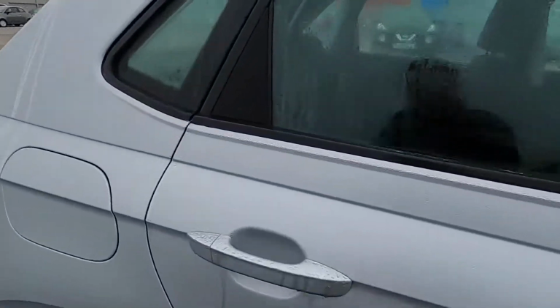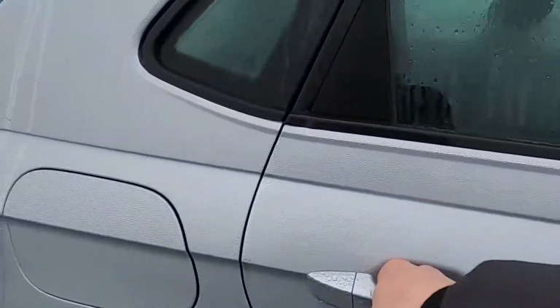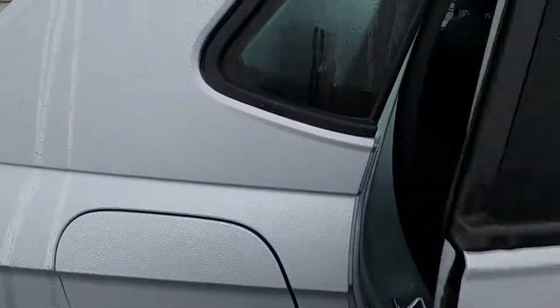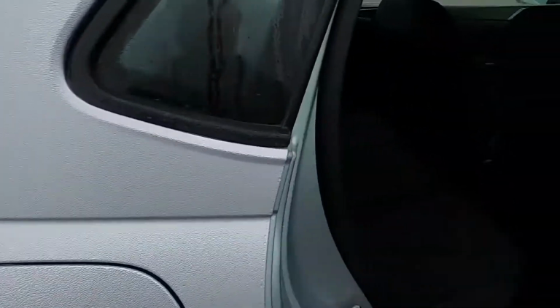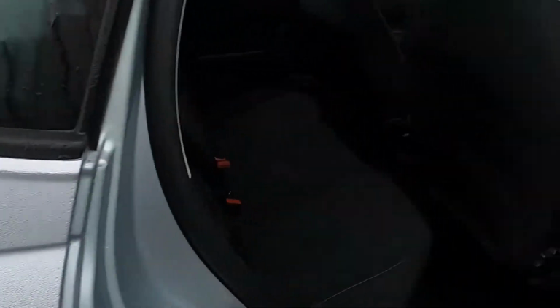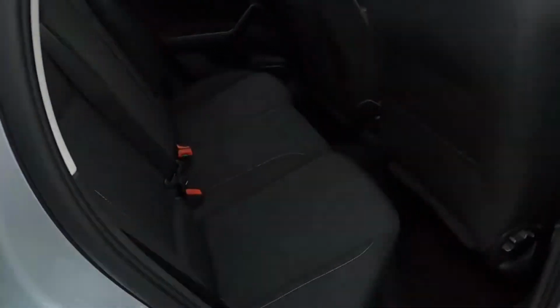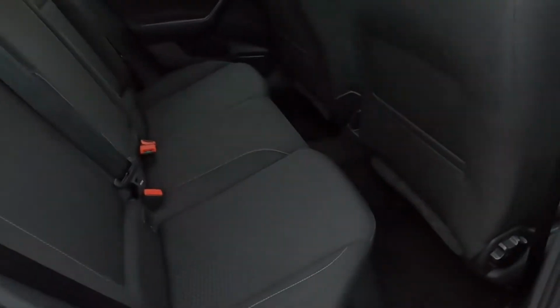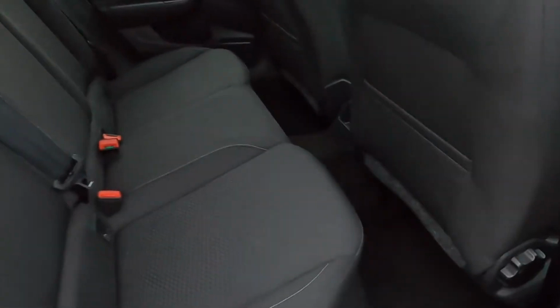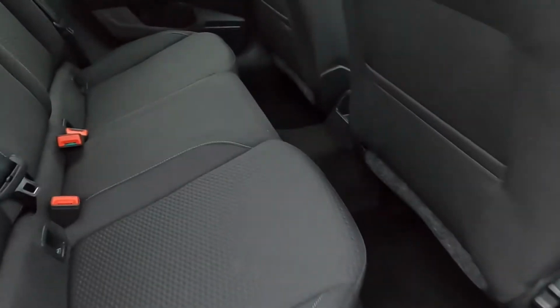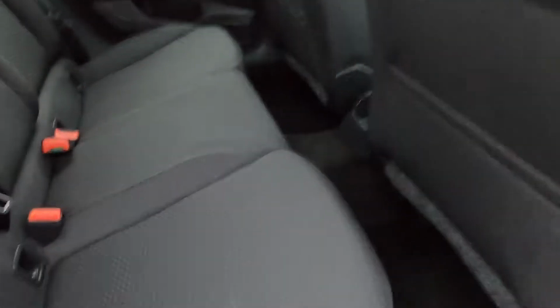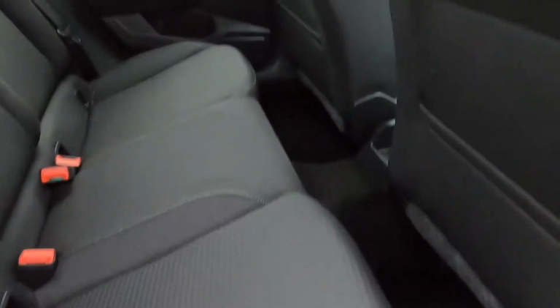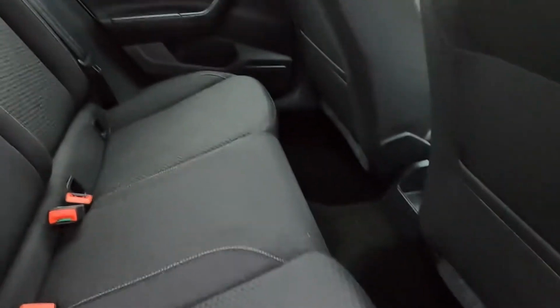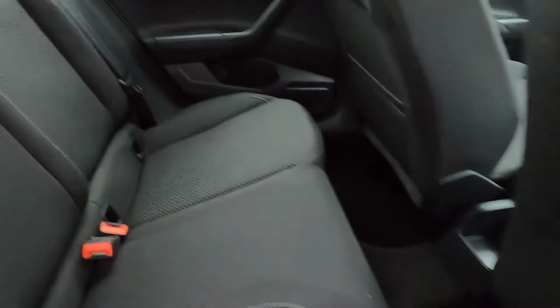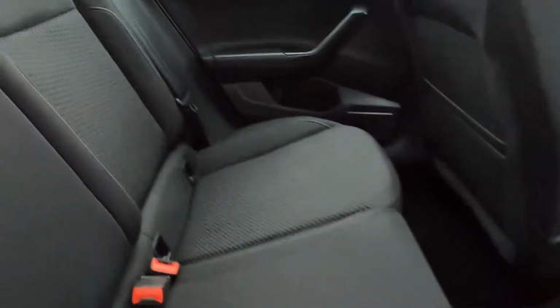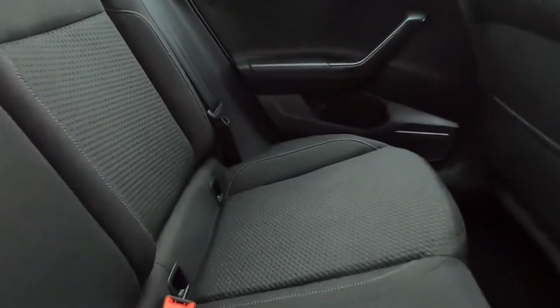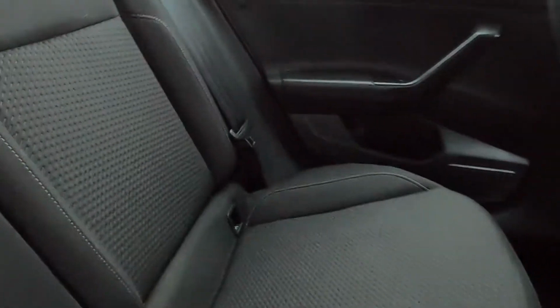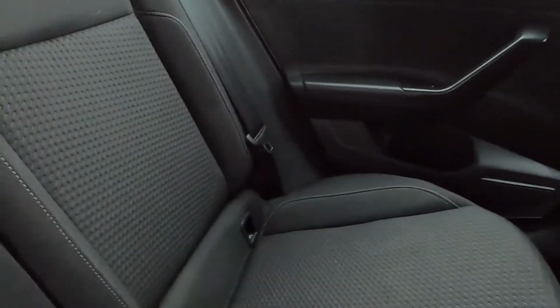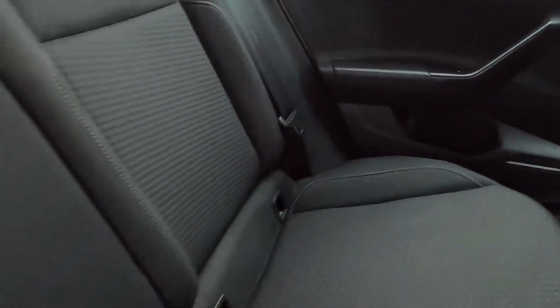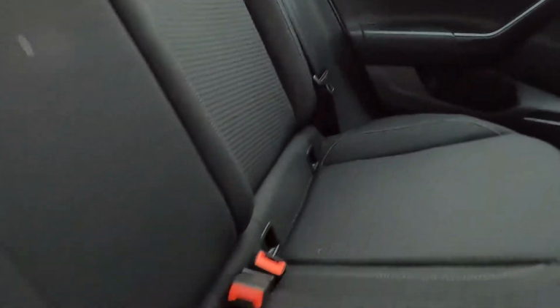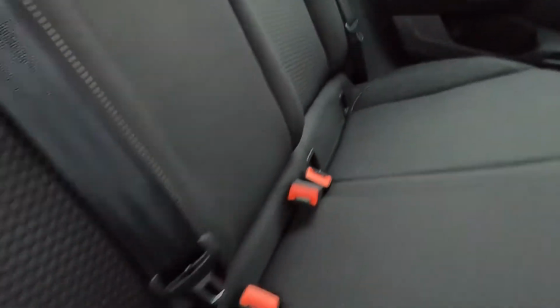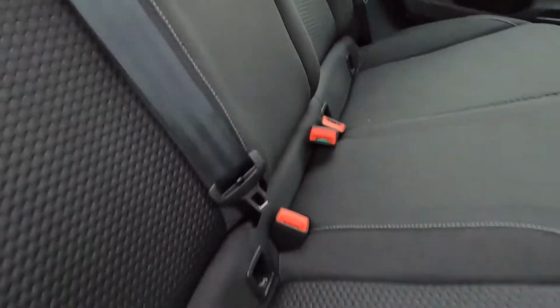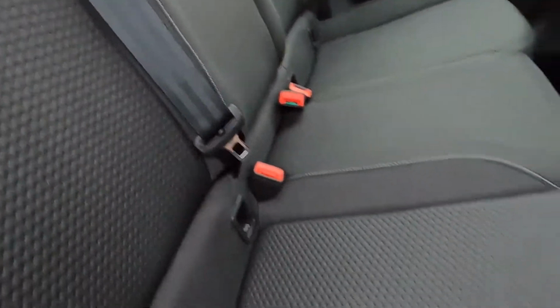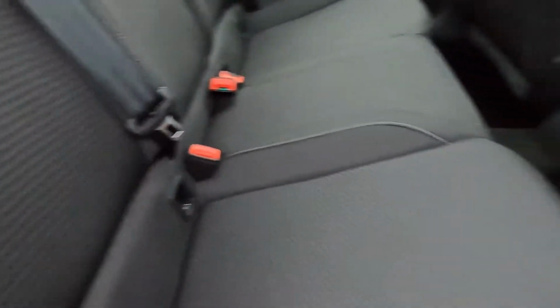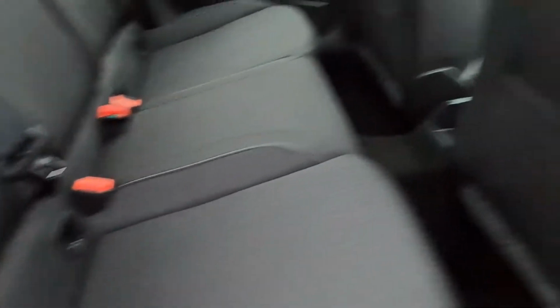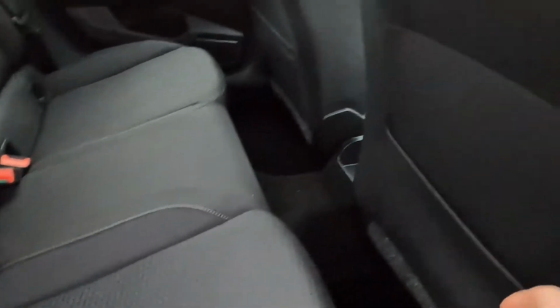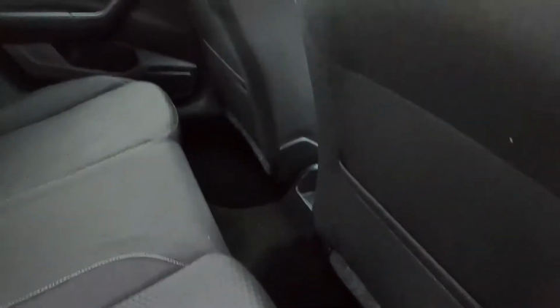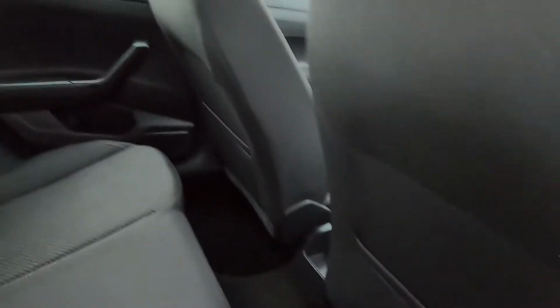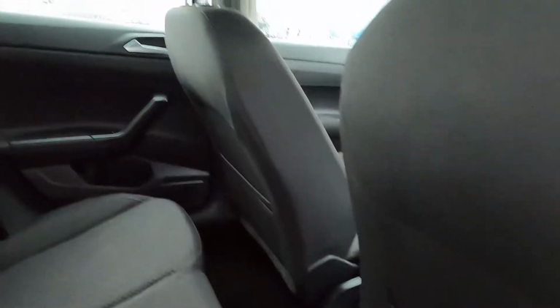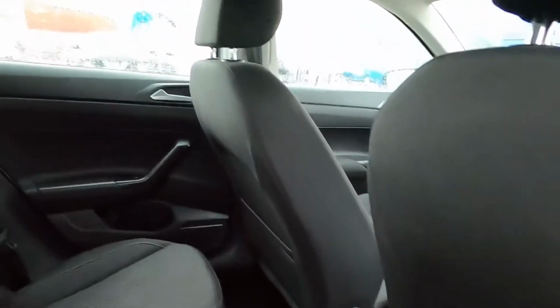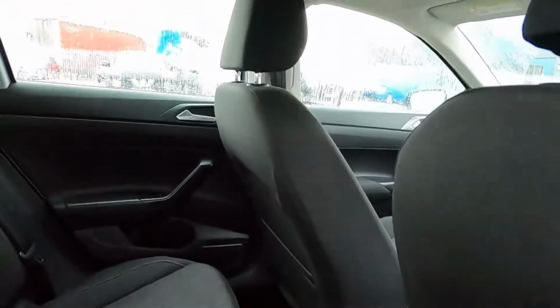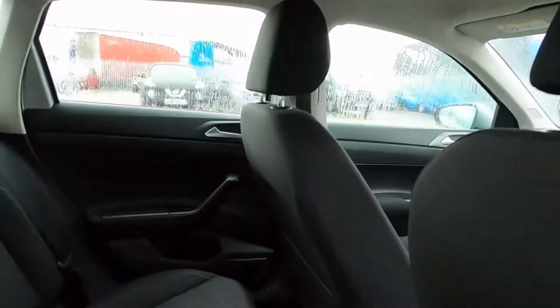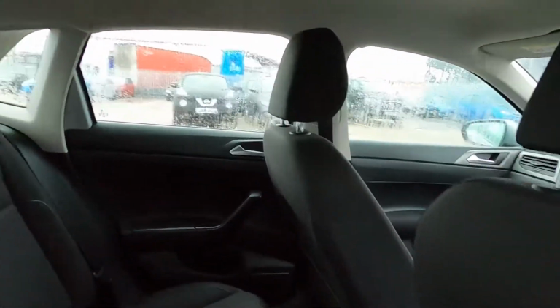As for the back seat area, you've got plenty of space and the seats are nice and comfortable, with ISOFIX points. You've also got a seat pocket, seat belts beside, and electric windows.